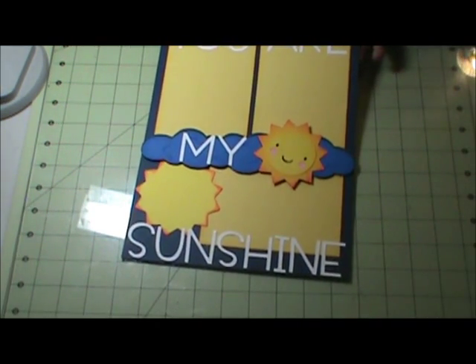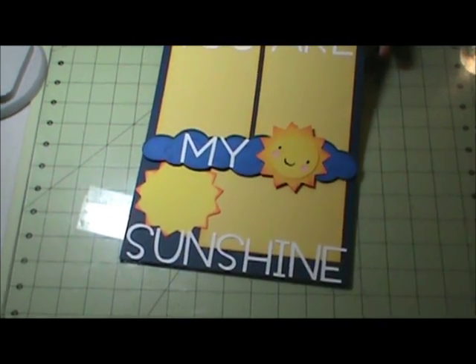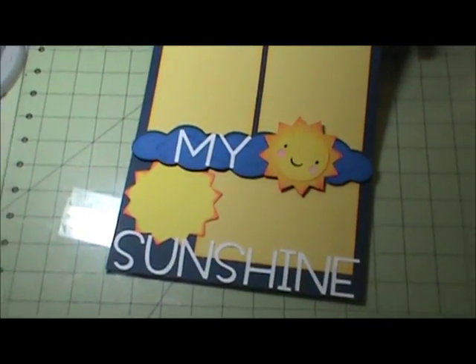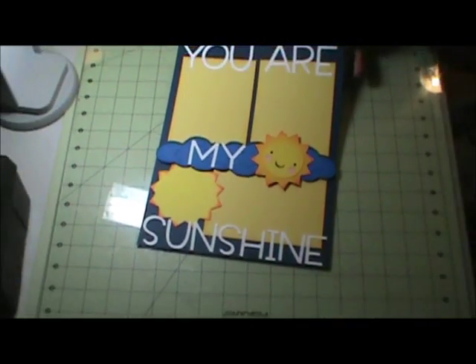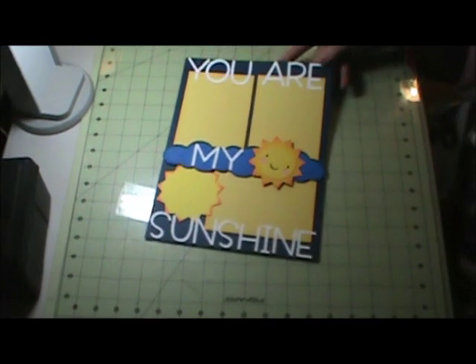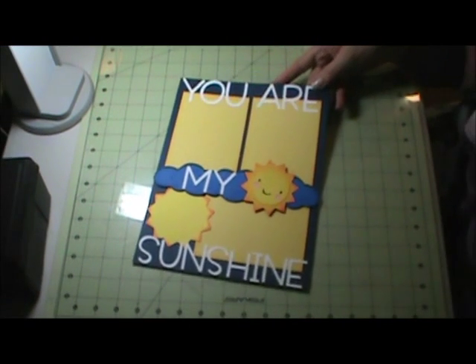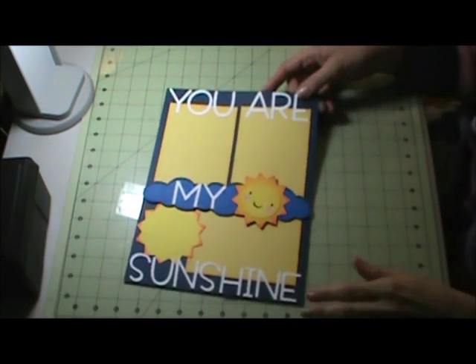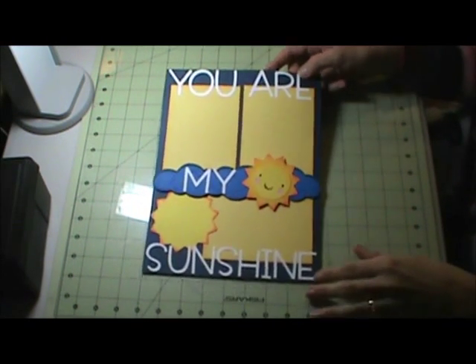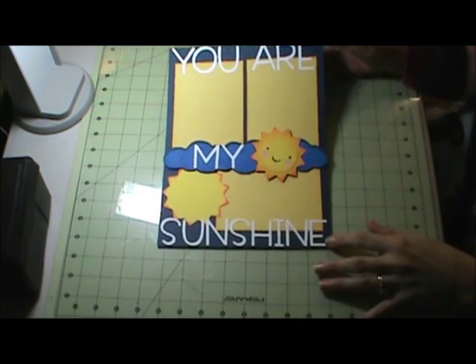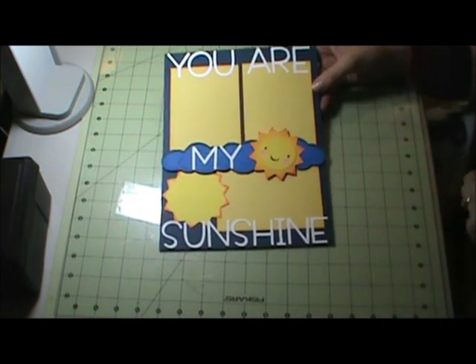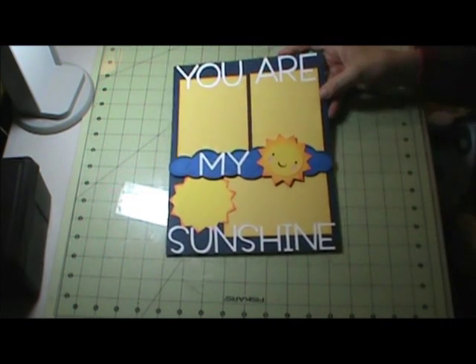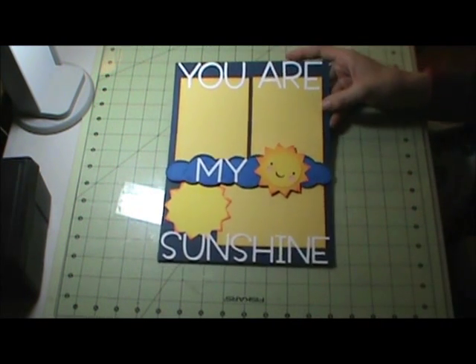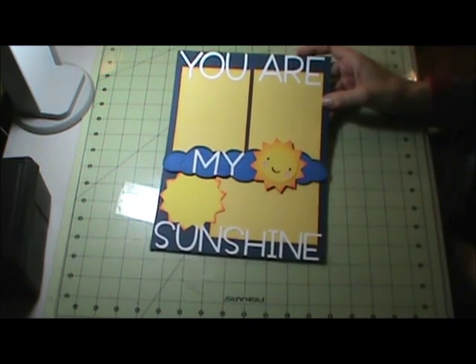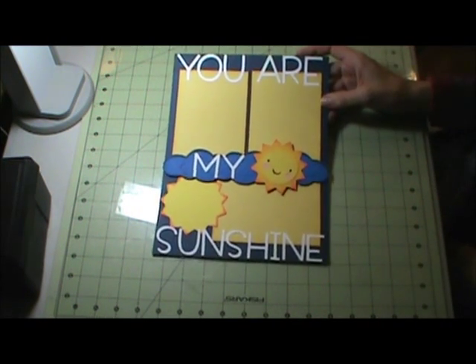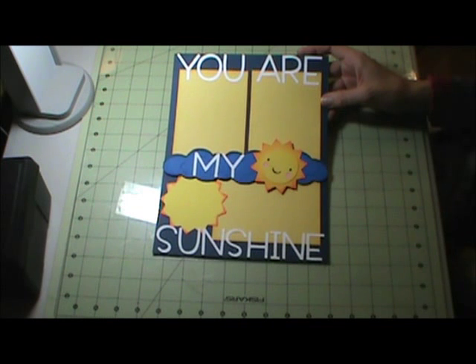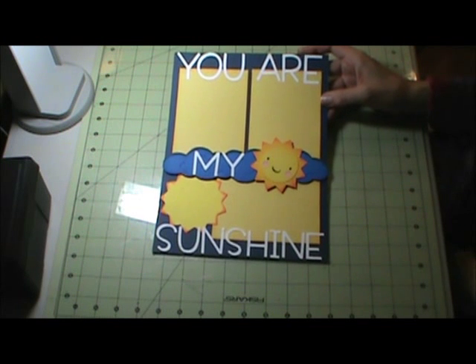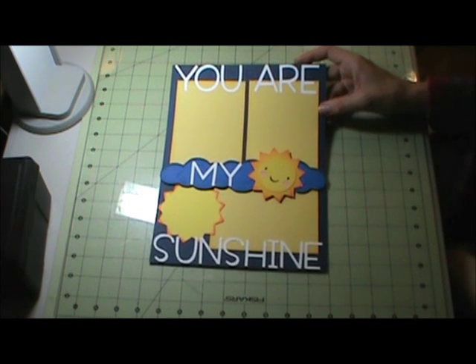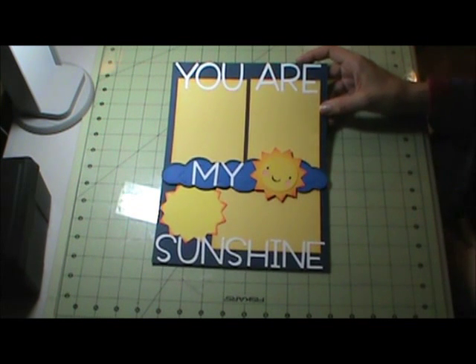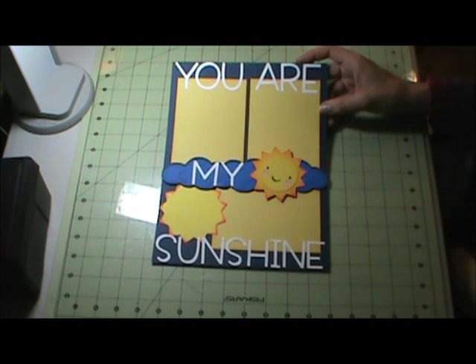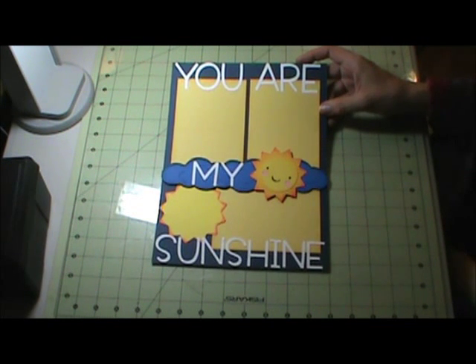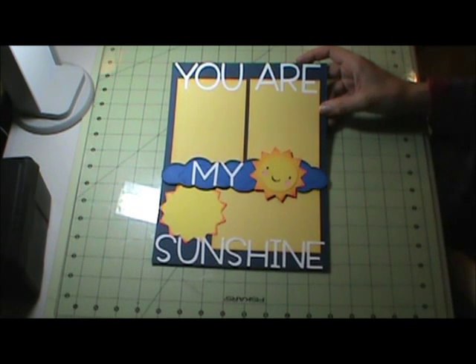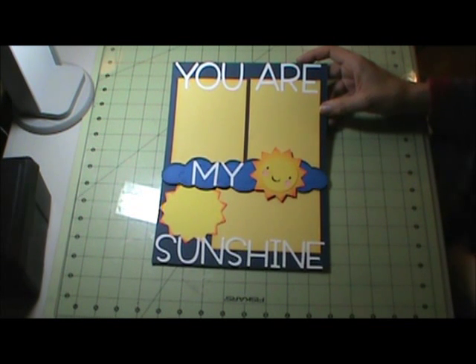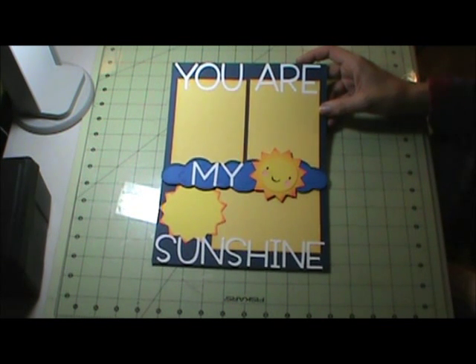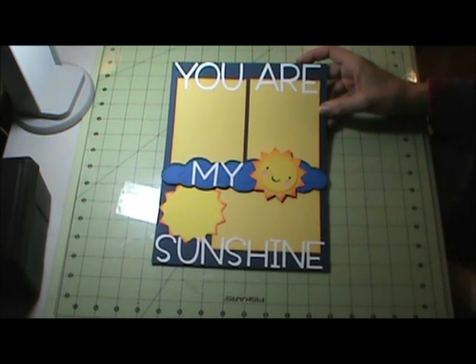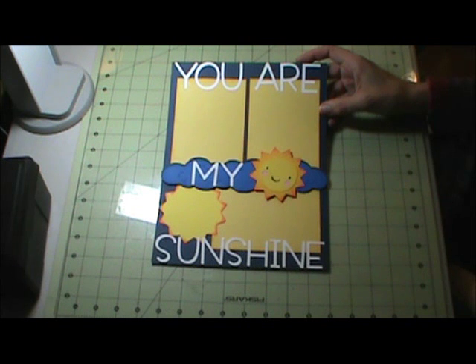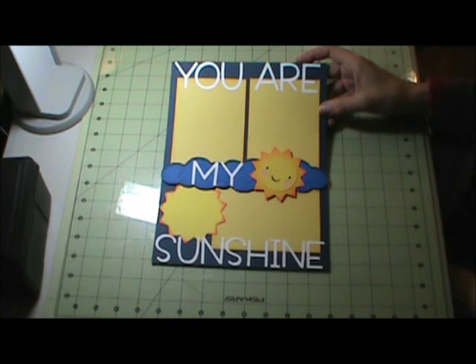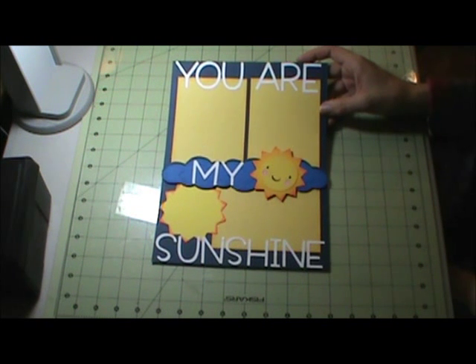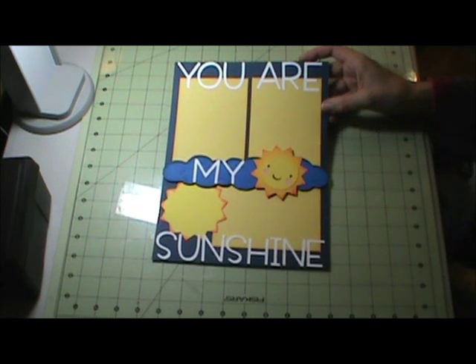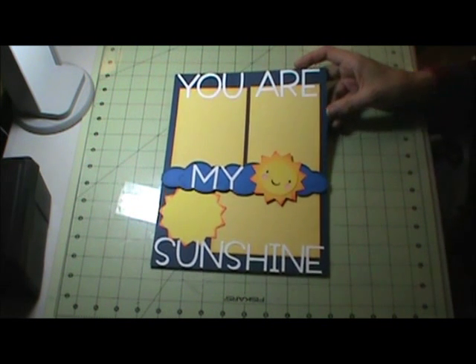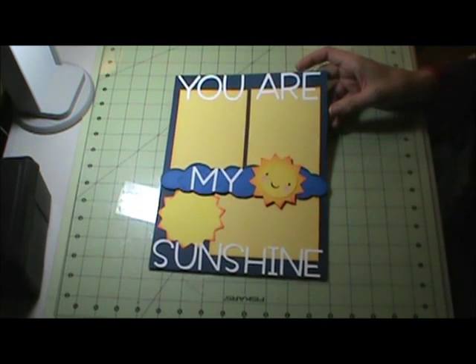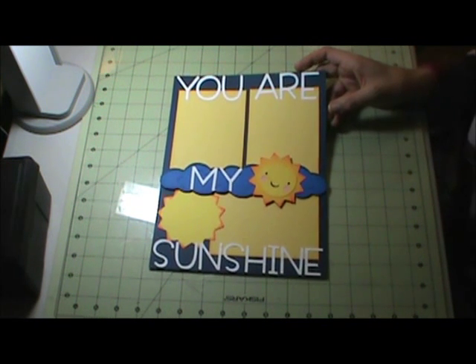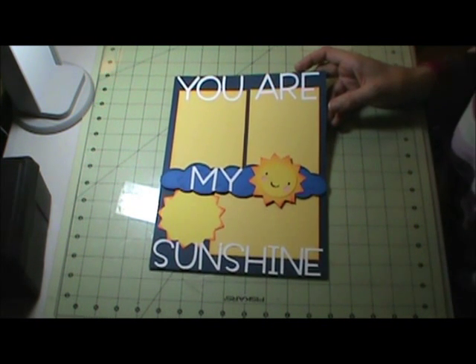Let me zoom out a little bit. And that is my second layout for today. I will take pictures to show you more detail. Thank you for watching — bye!